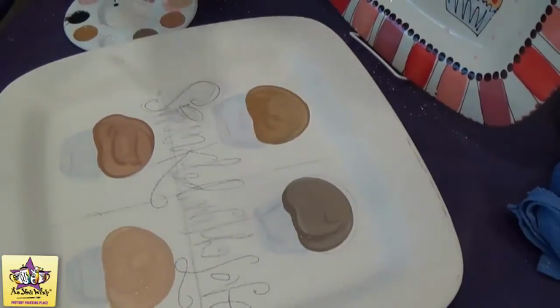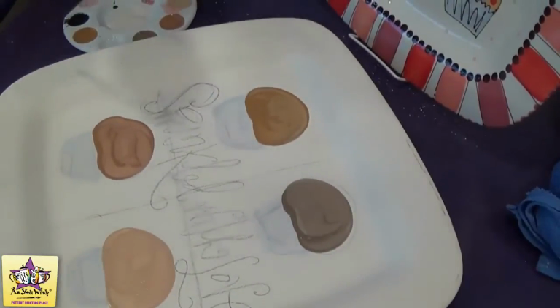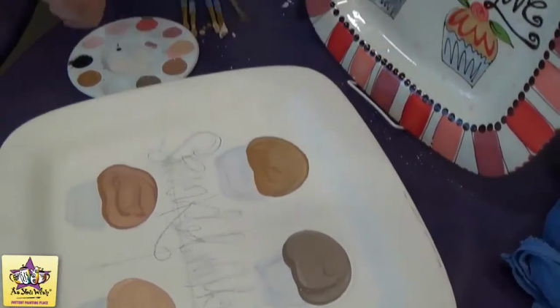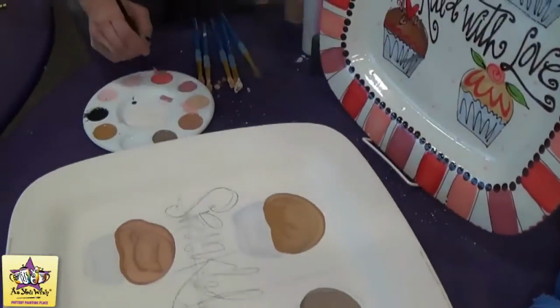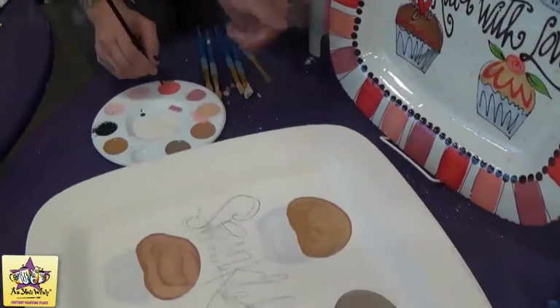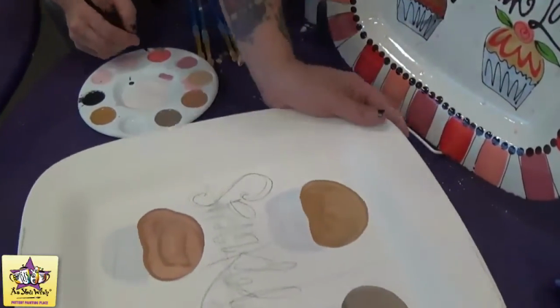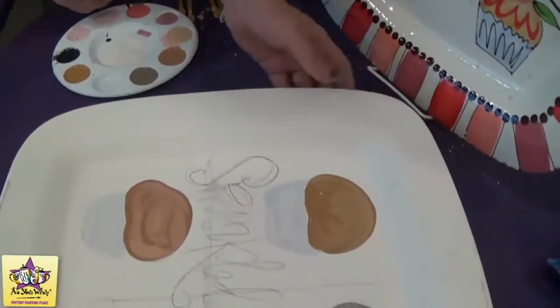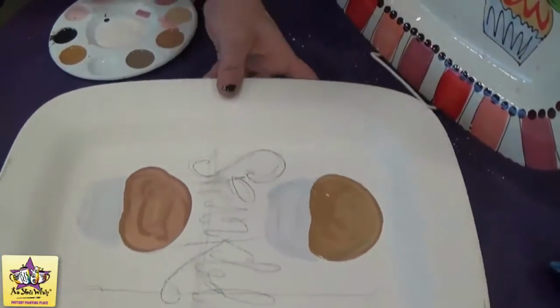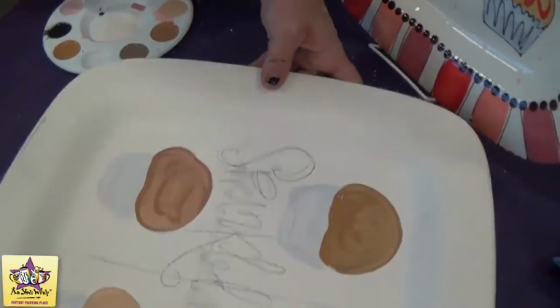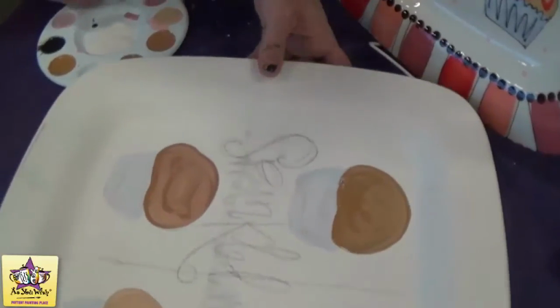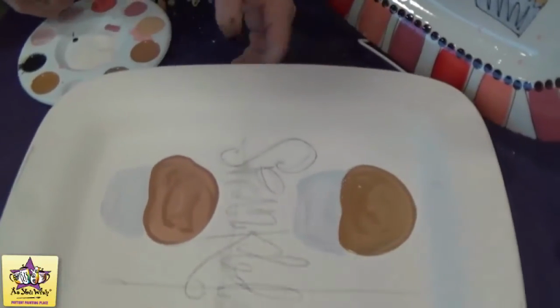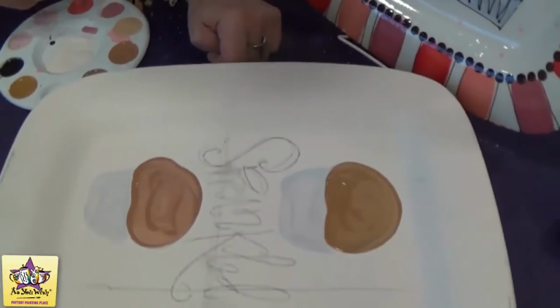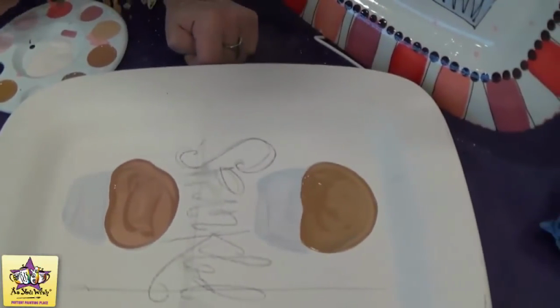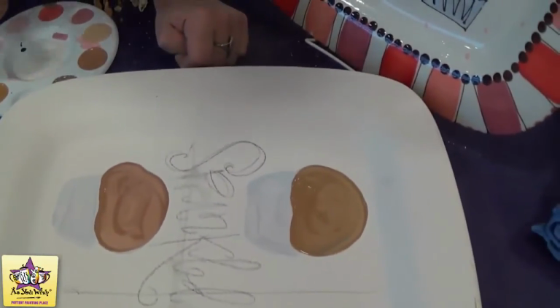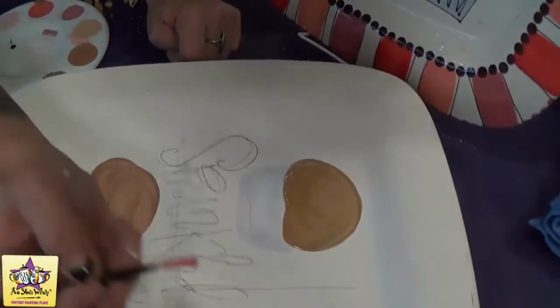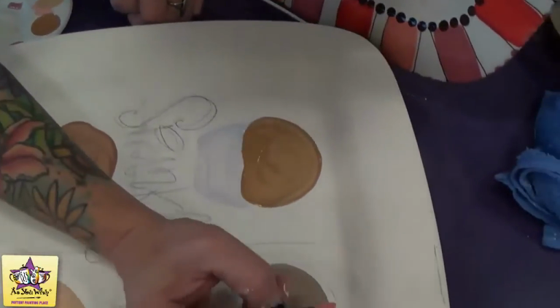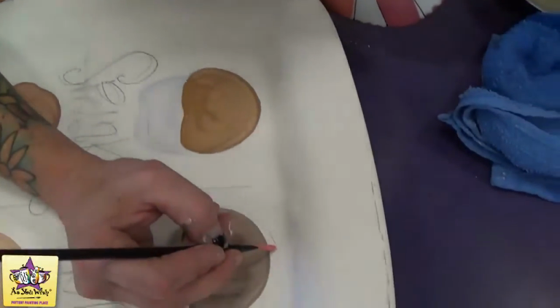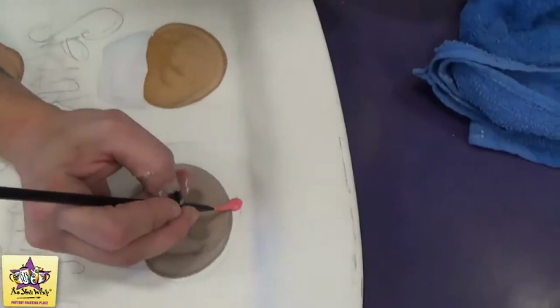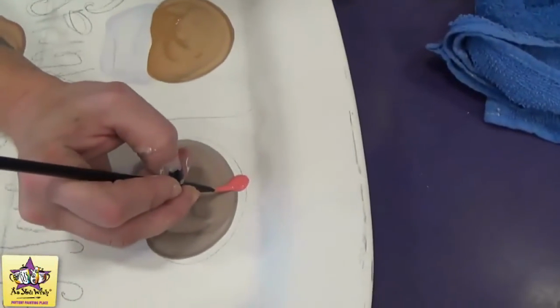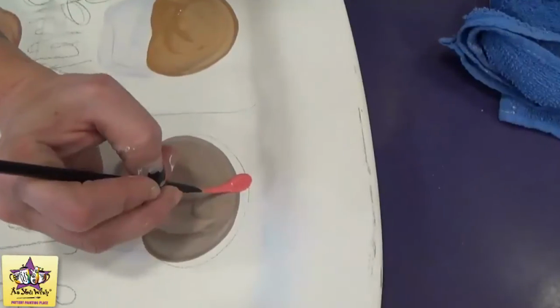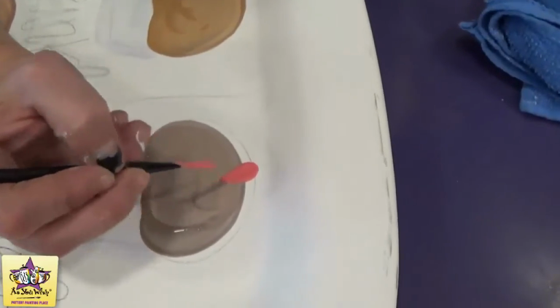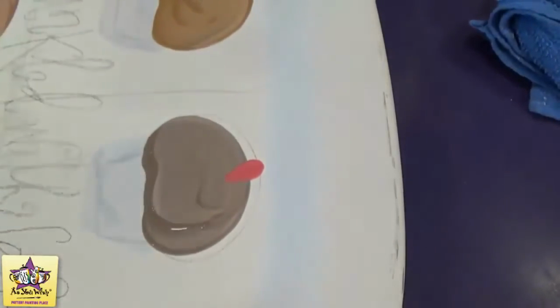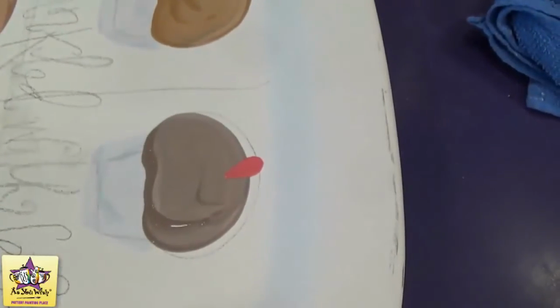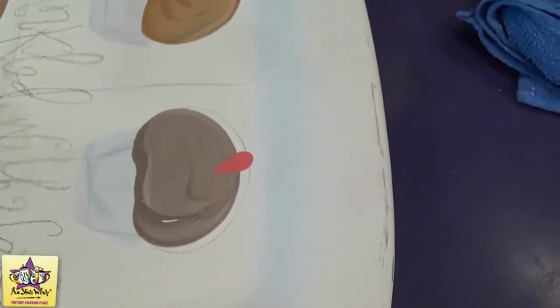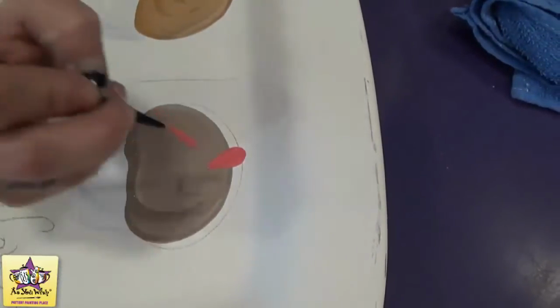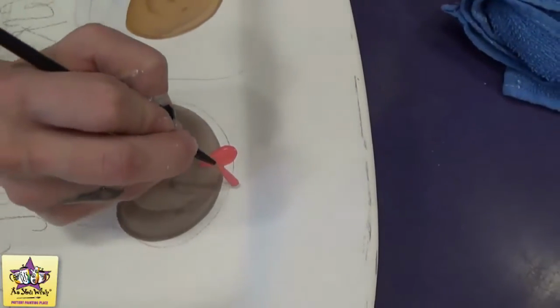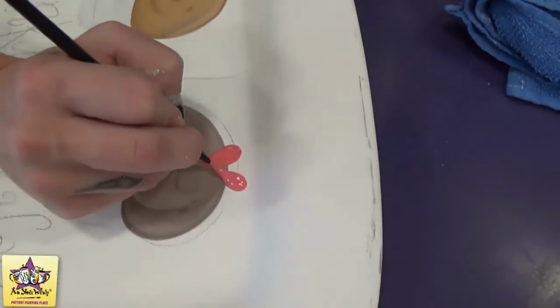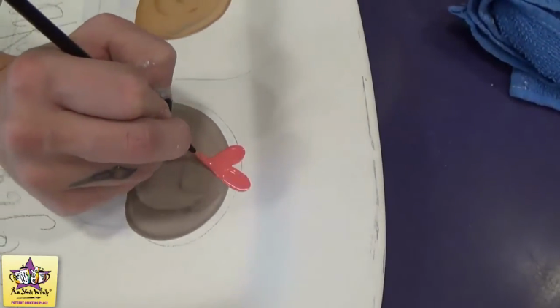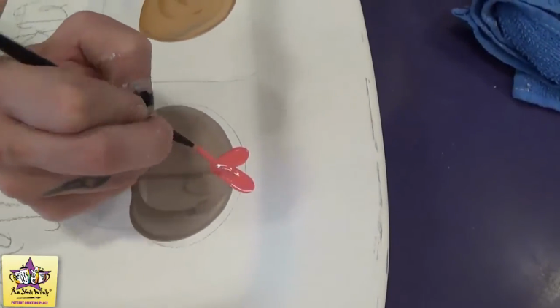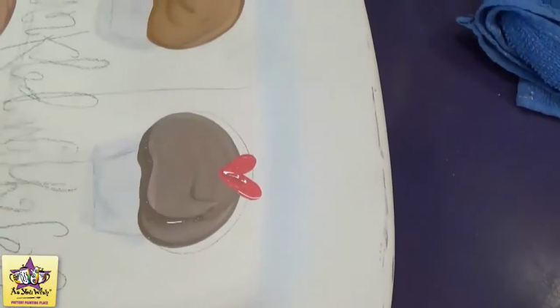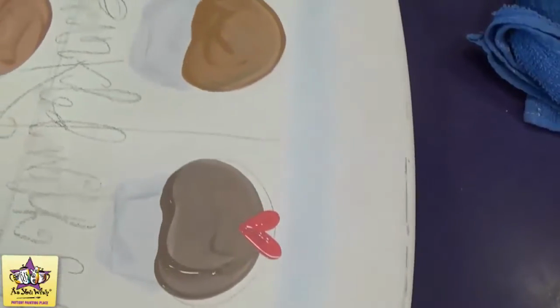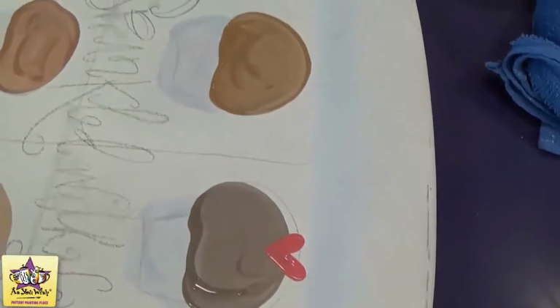You're just going to take a liner brush and get it nice and loaded, and then just make a V shape sort of wherever you want the hearts. You're going to start by pressing down and then just lifting up as you go down.